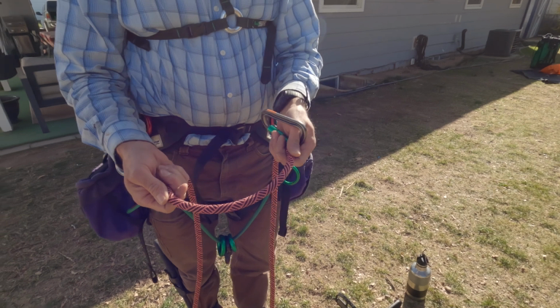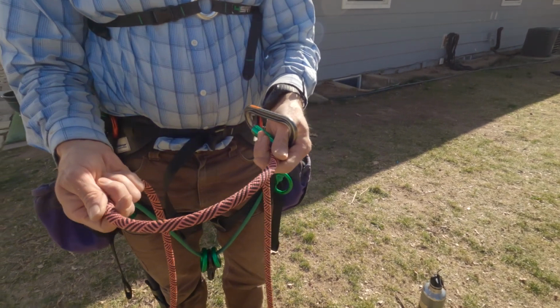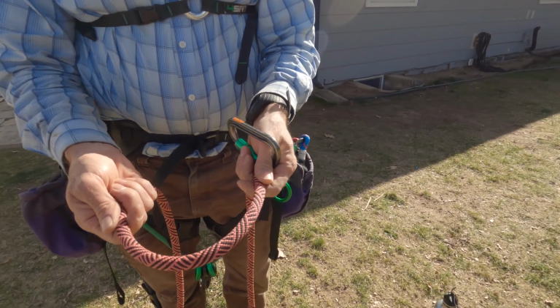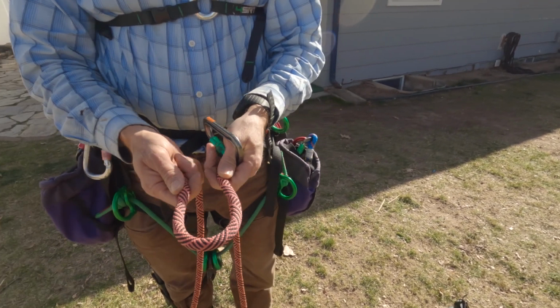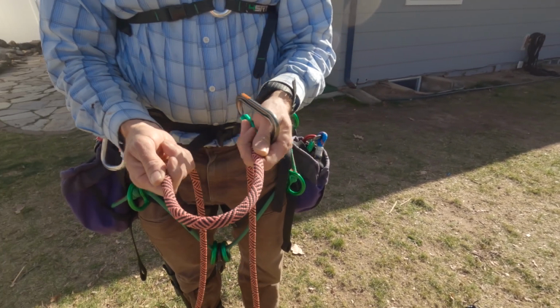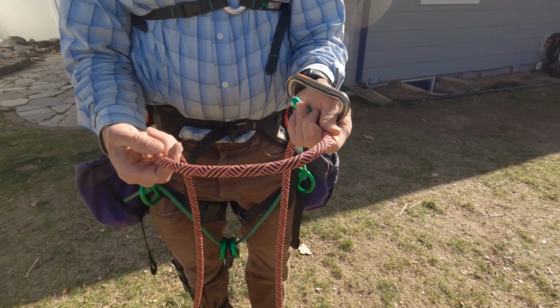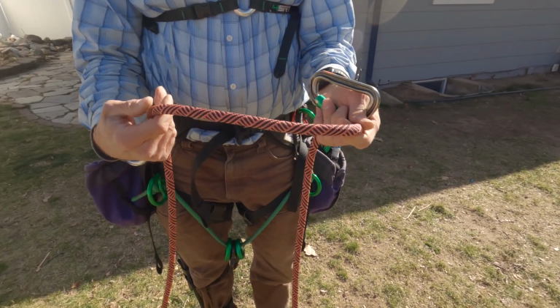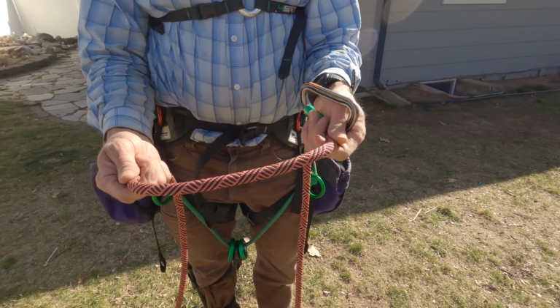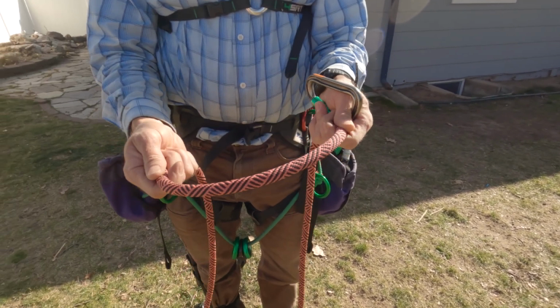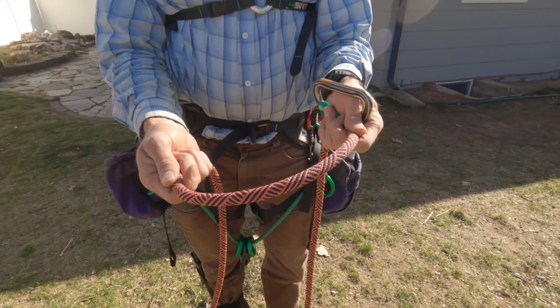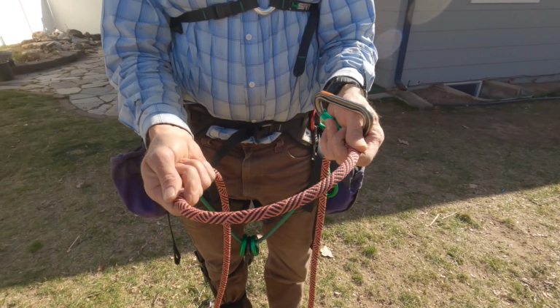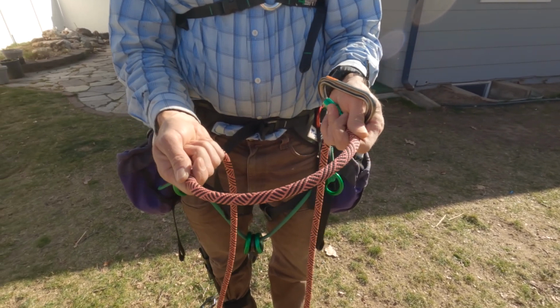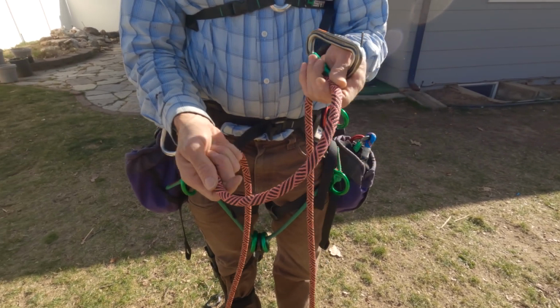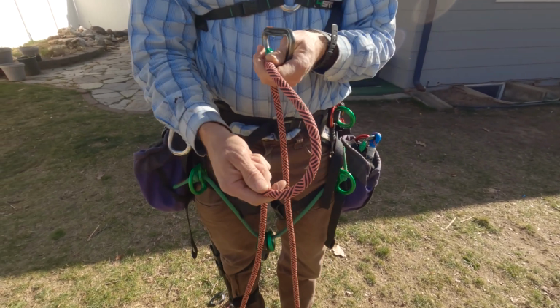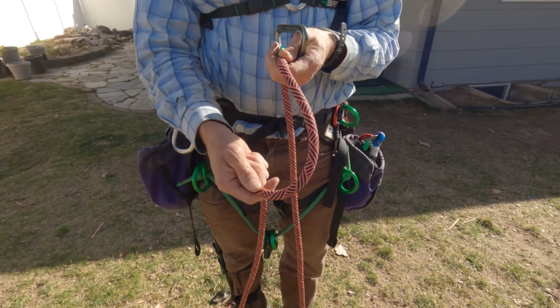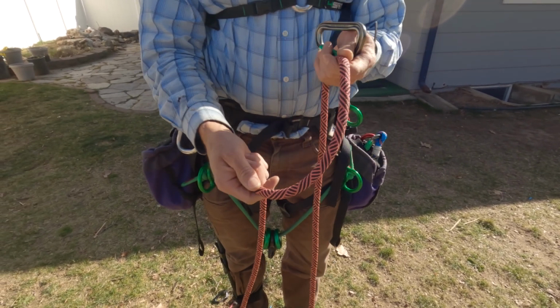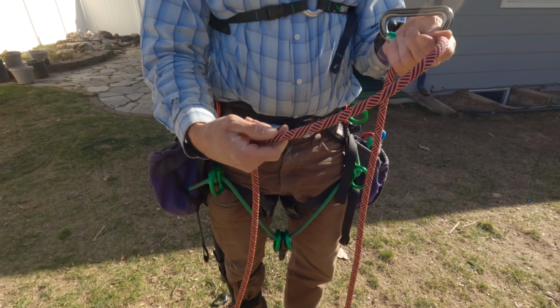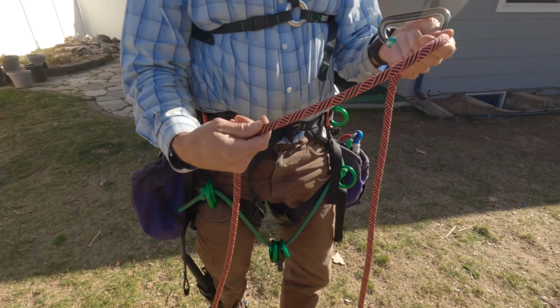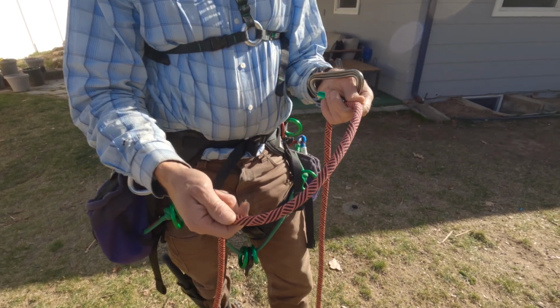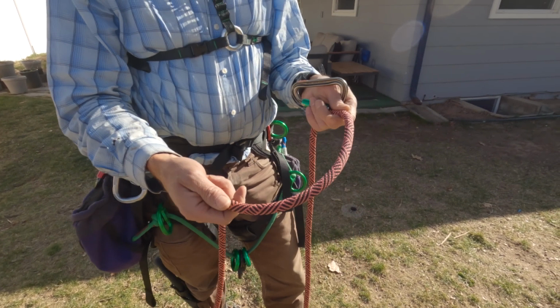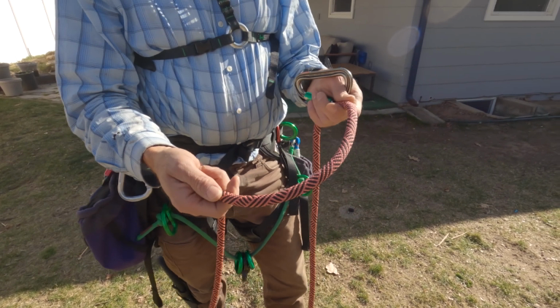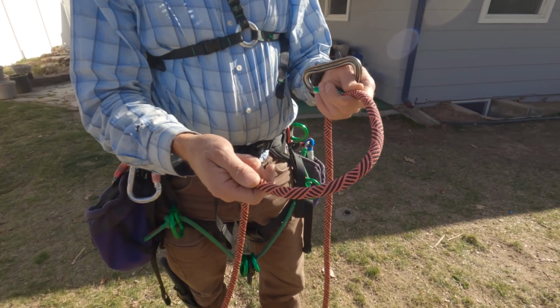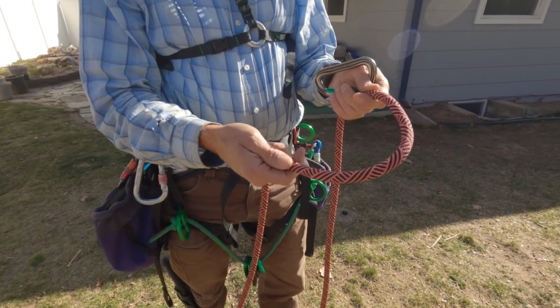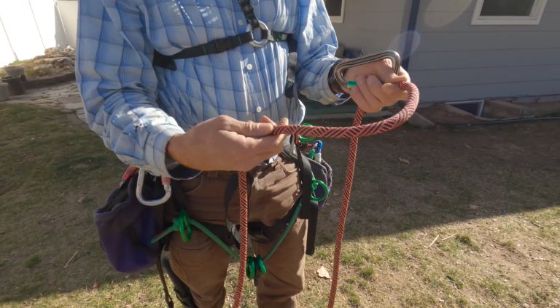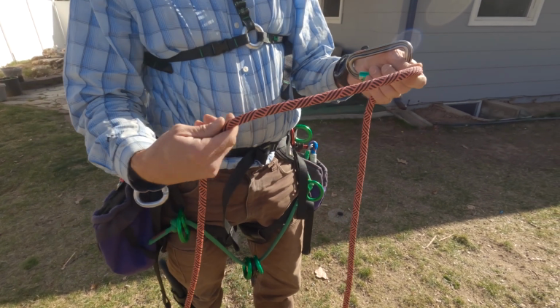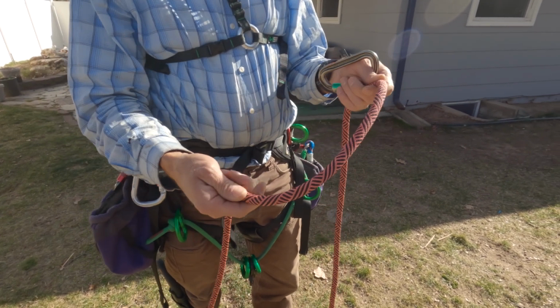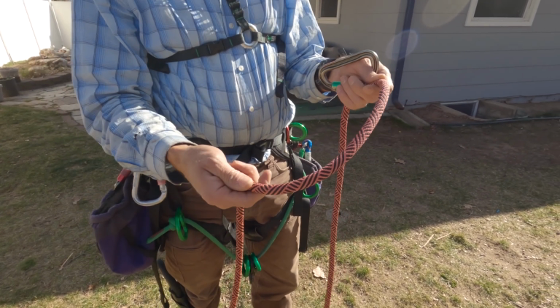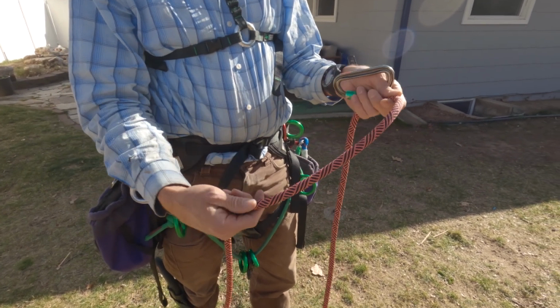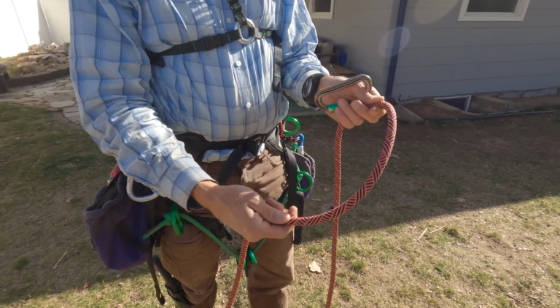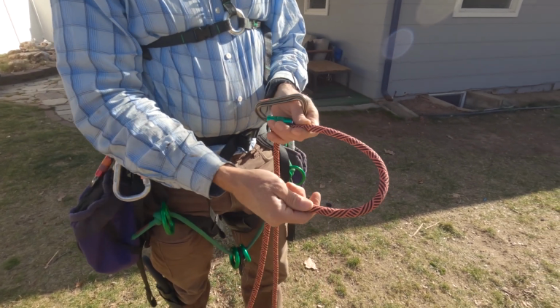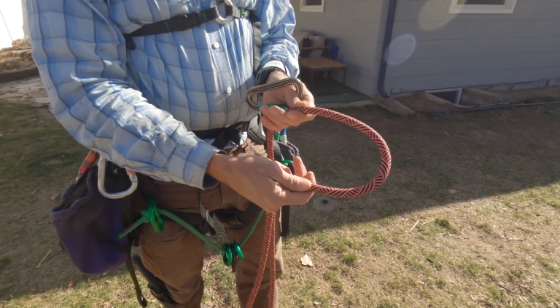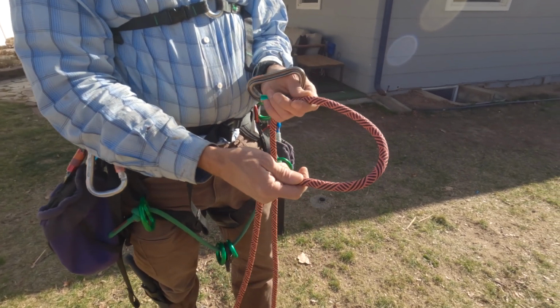There's a really easy way to tie a clove hitch, and there's a reason why it's called a clove hitch and not a clove knot — it's not a knot because you don't have to untie it.